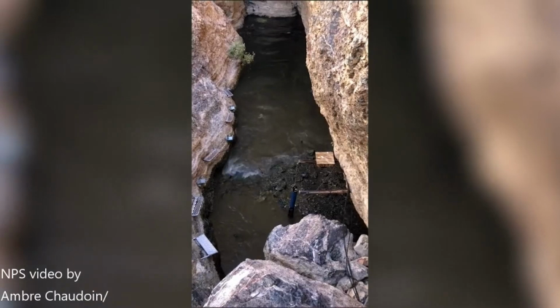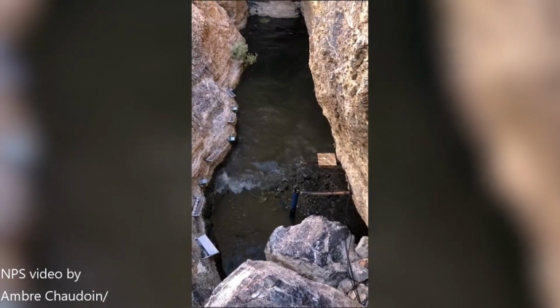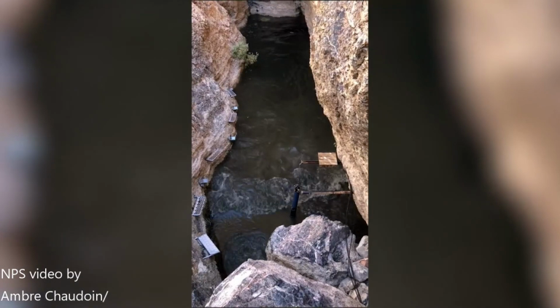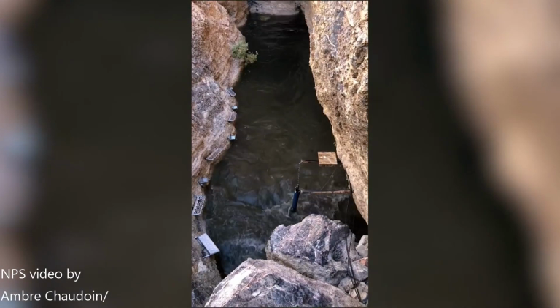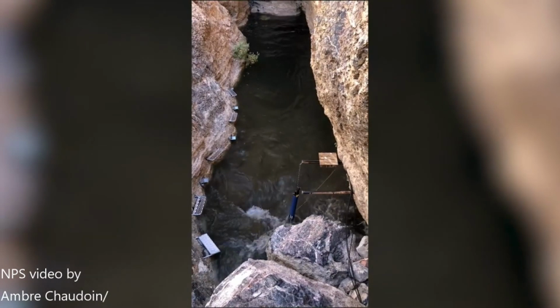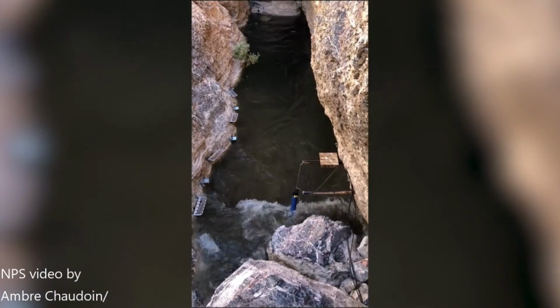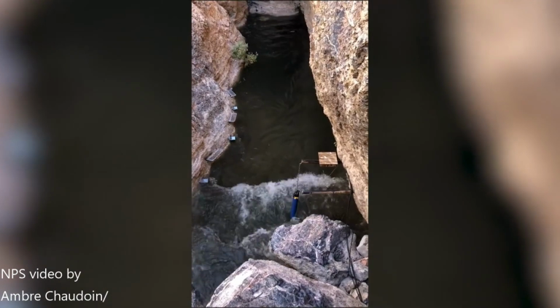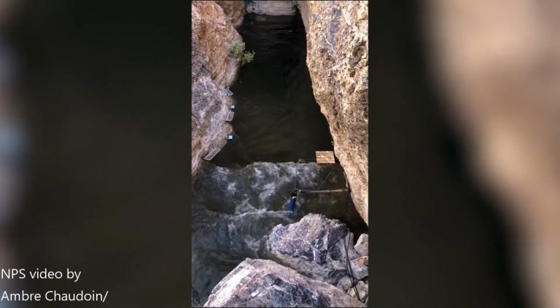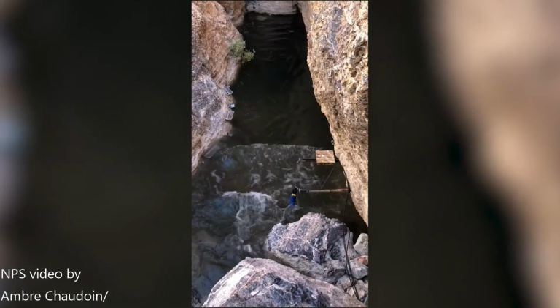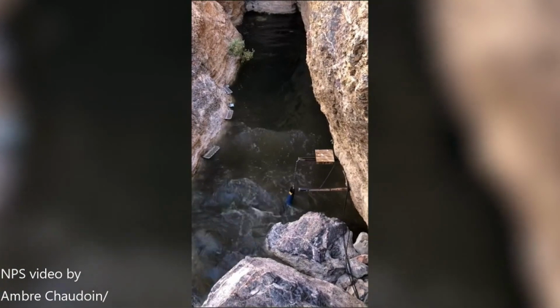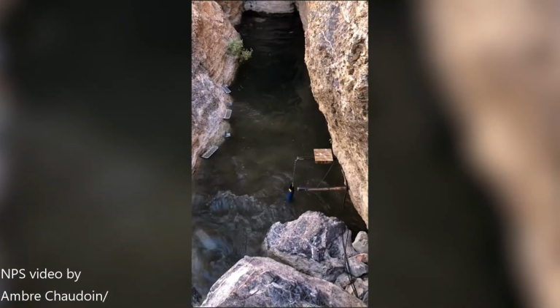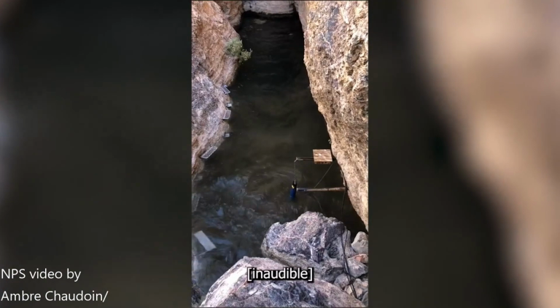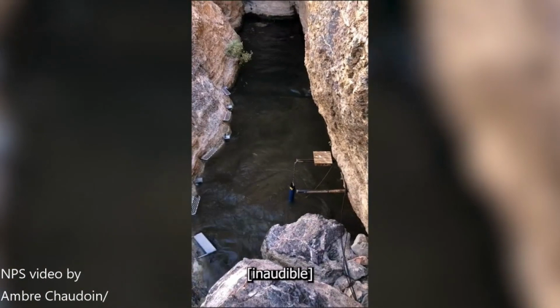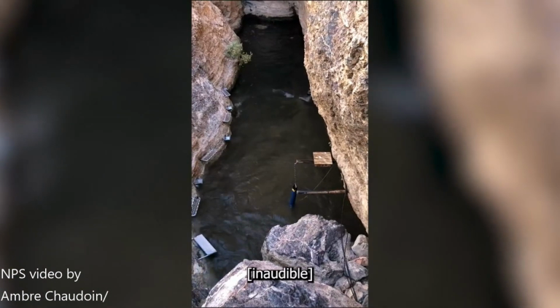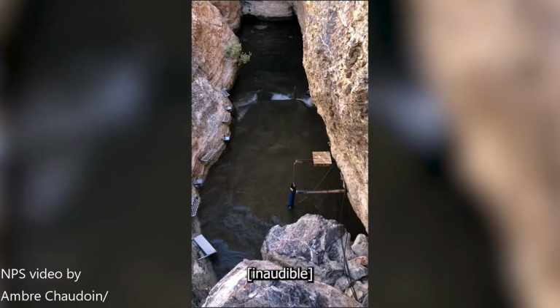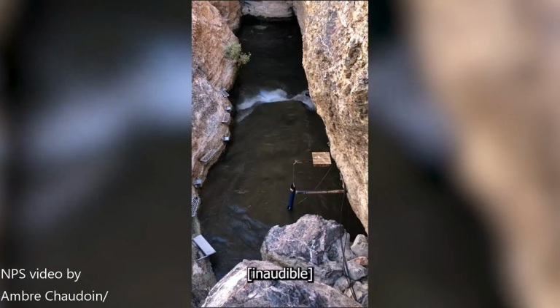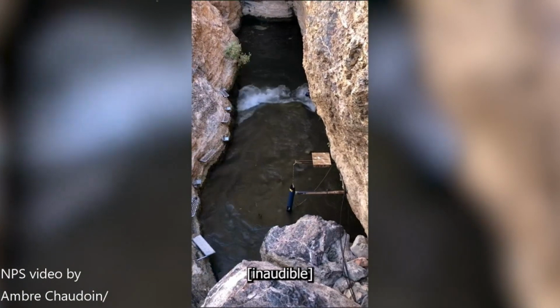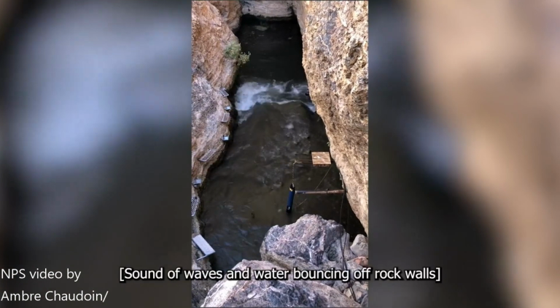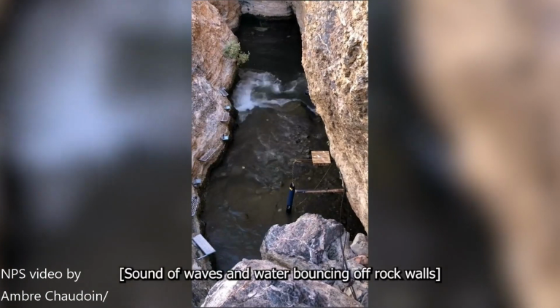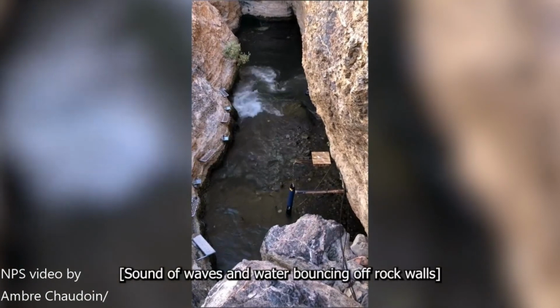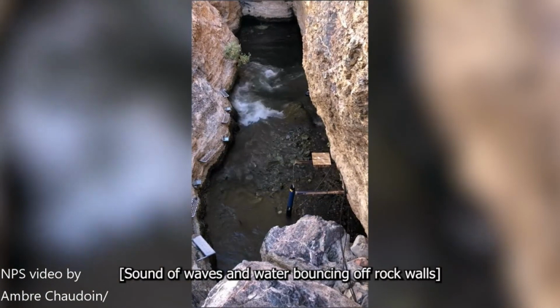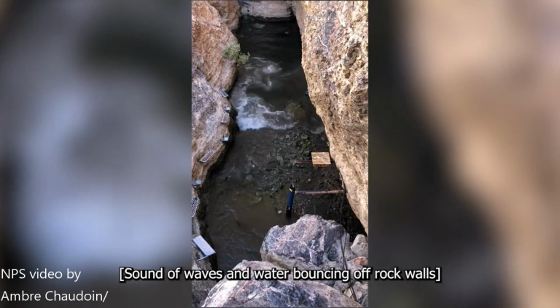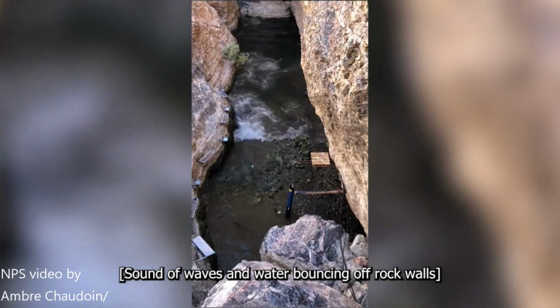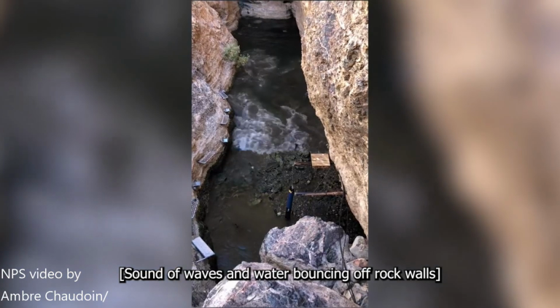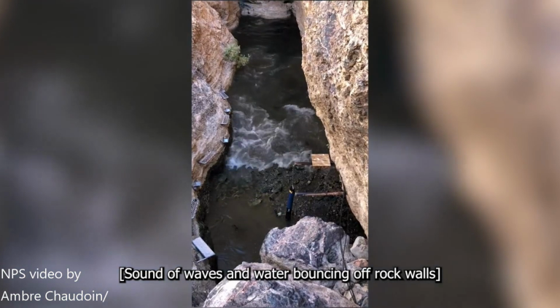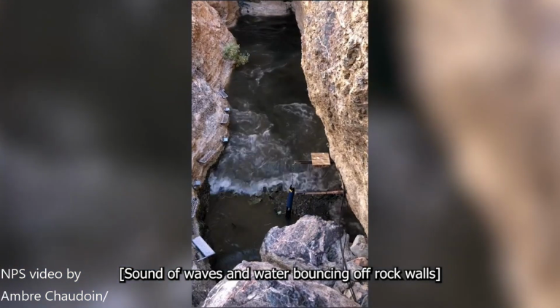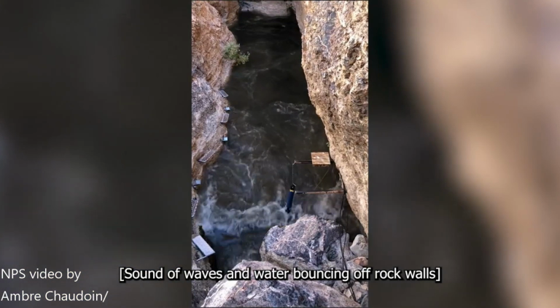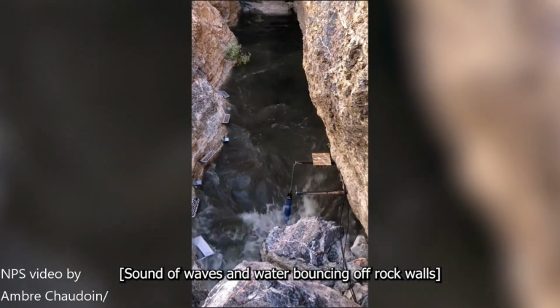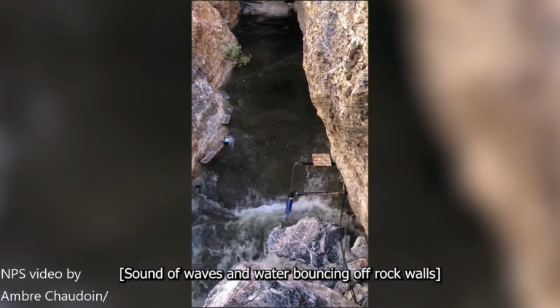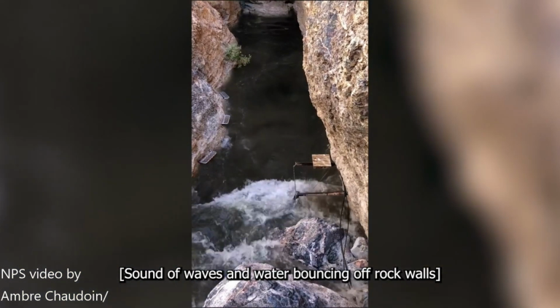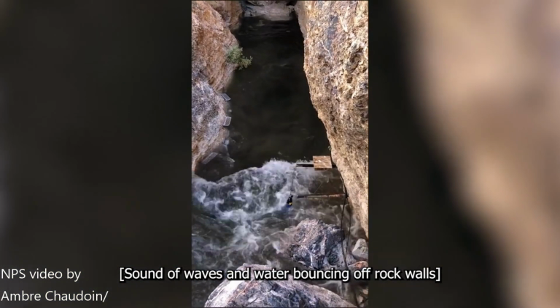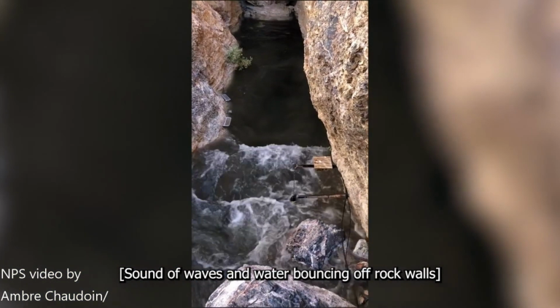Did you know that the four foot tall waves you see in this small body of water, which is located in the middle of the desert in the western United States, are actually caused by earthquakes that take place as far as 5,000 miles or 9,000 kilometers away? Welcome to the Devil's Hole.